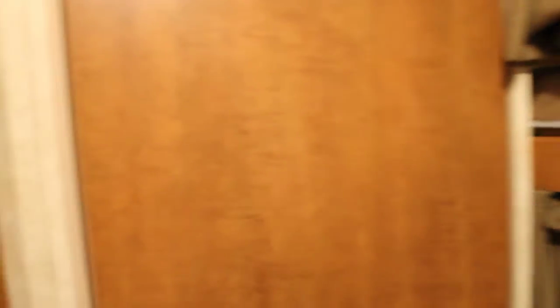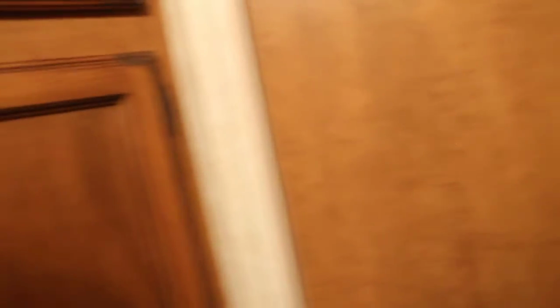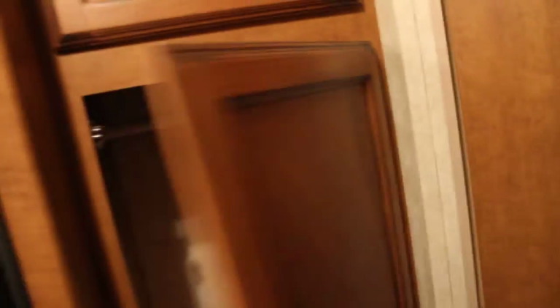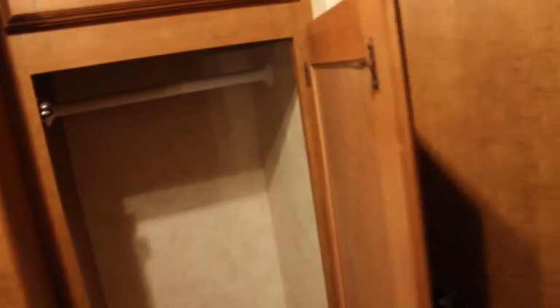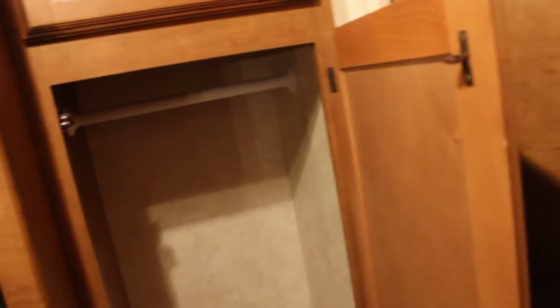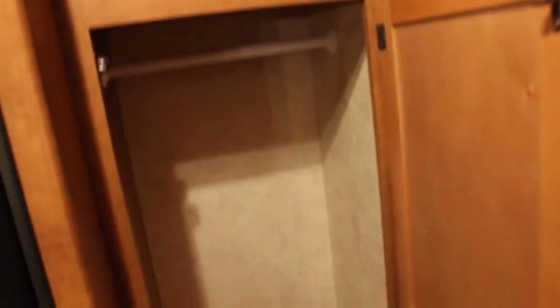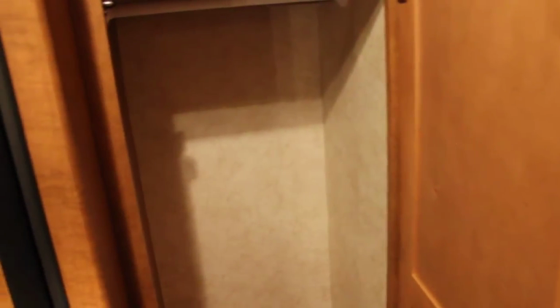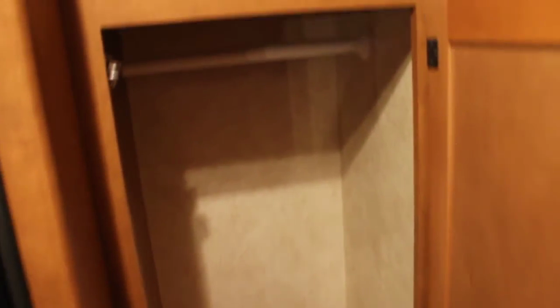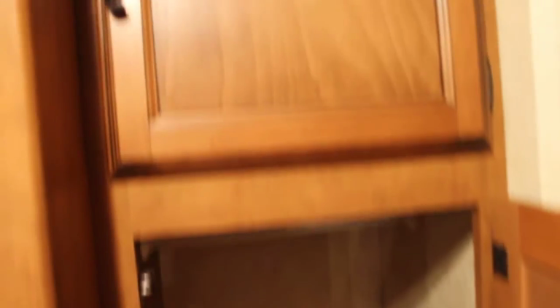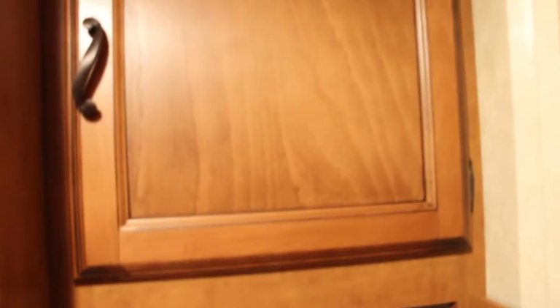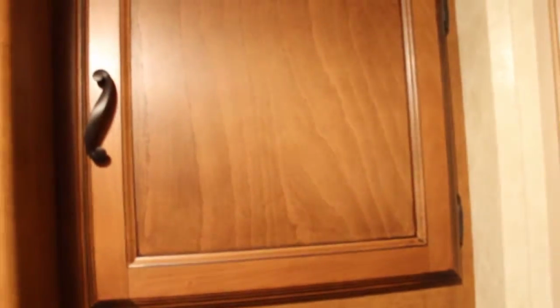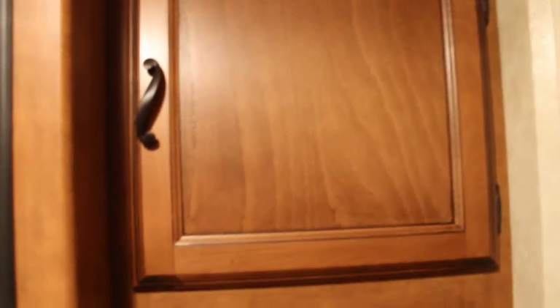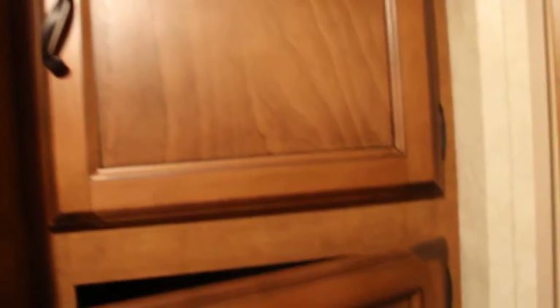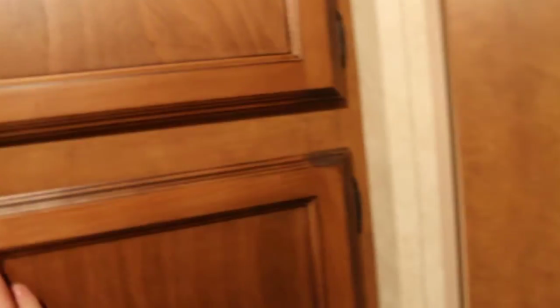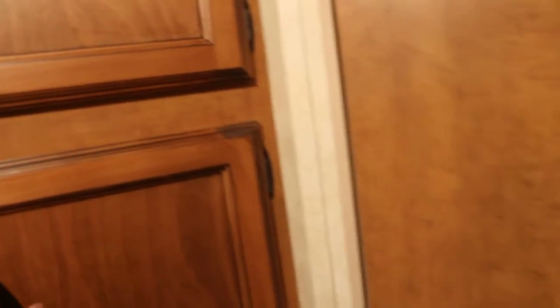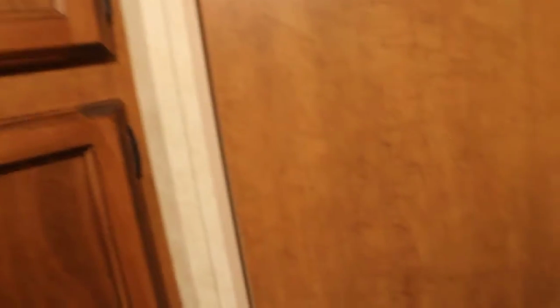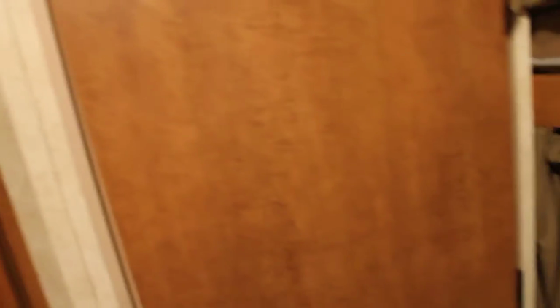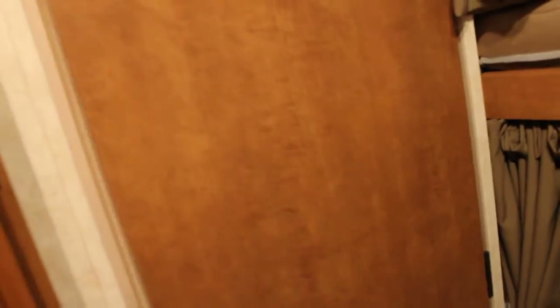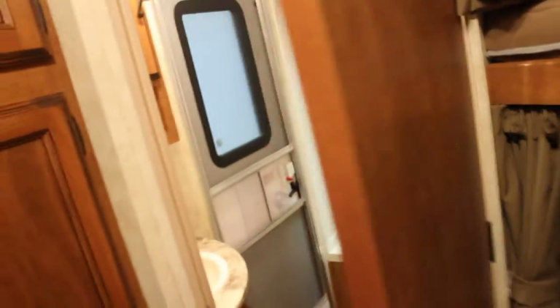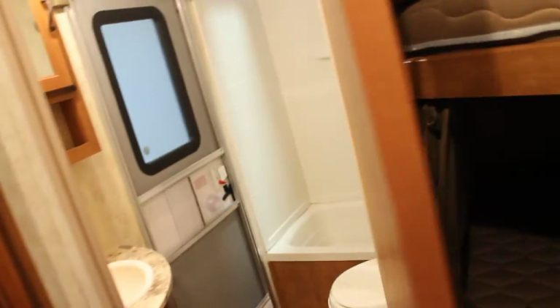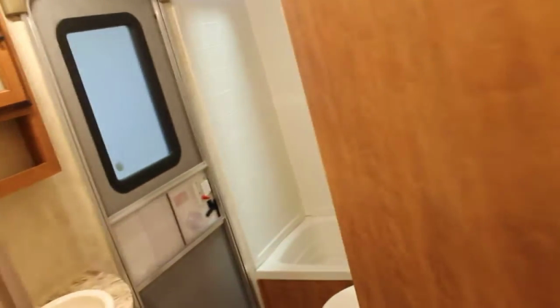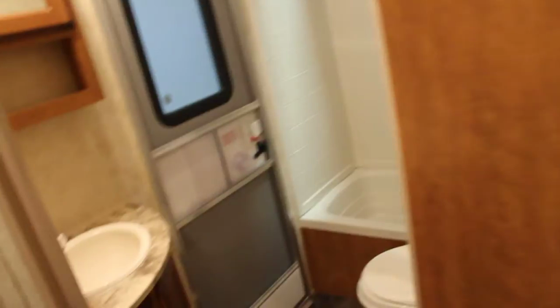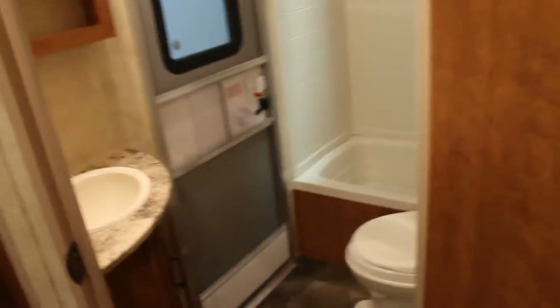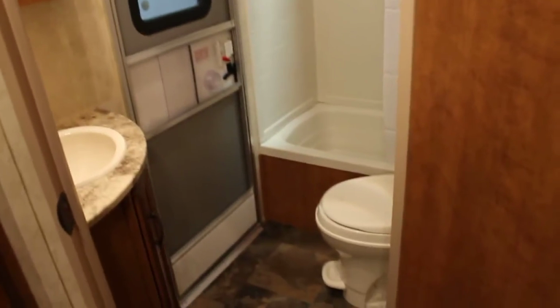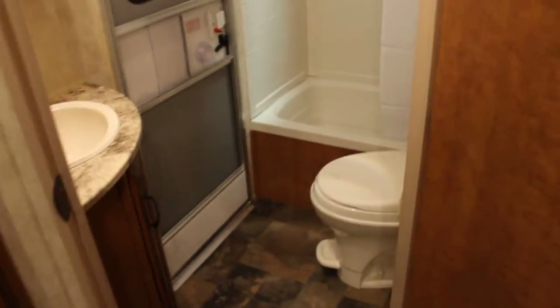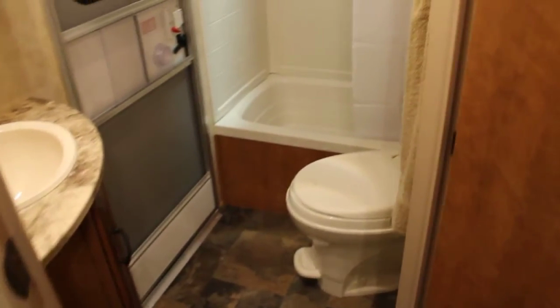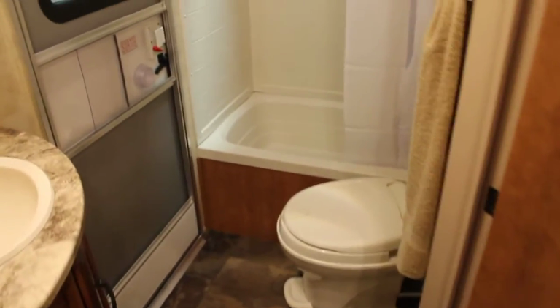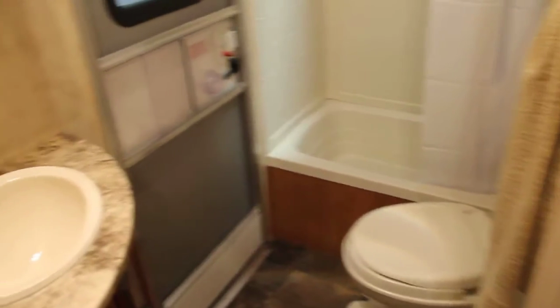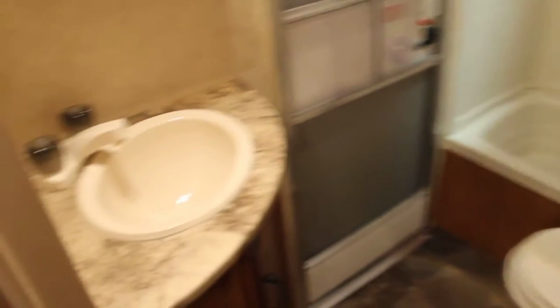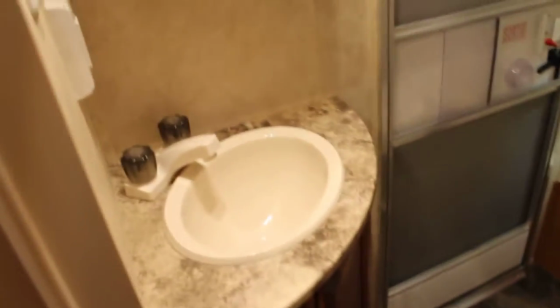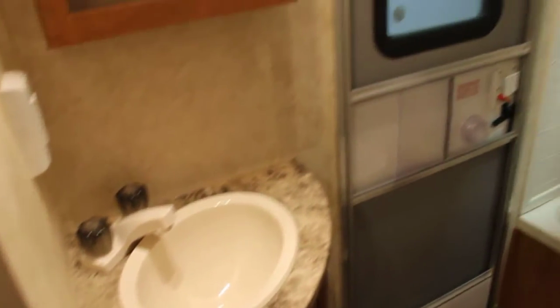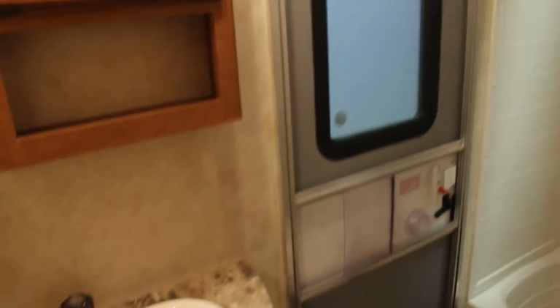We have a great closet for additional storage space and shelving above. And what's beautiful about this floor plan is we have a nice large washroom here with a door to the outside.